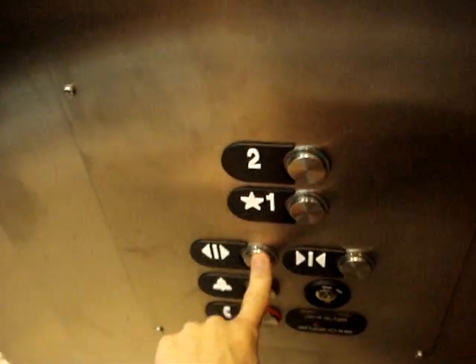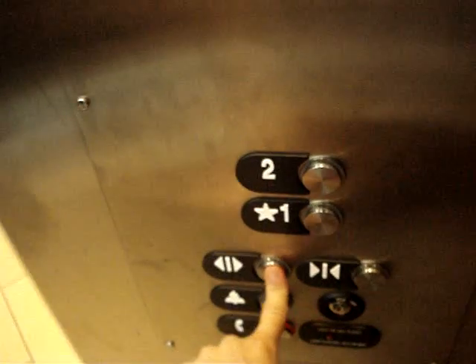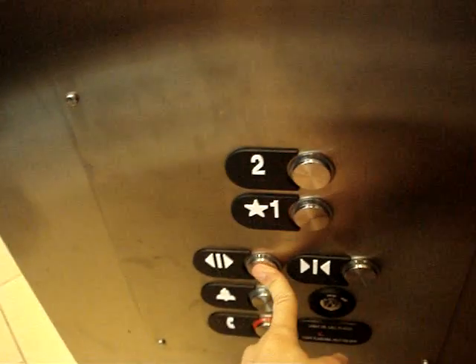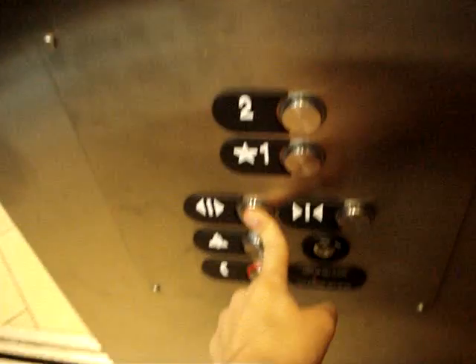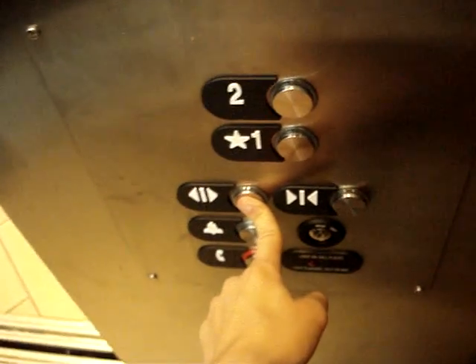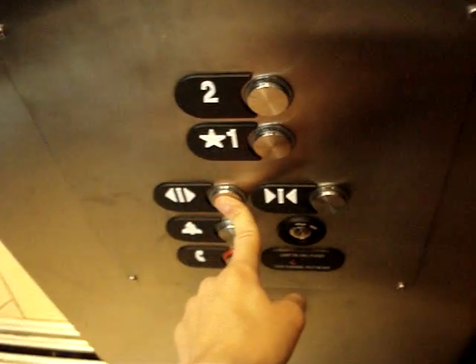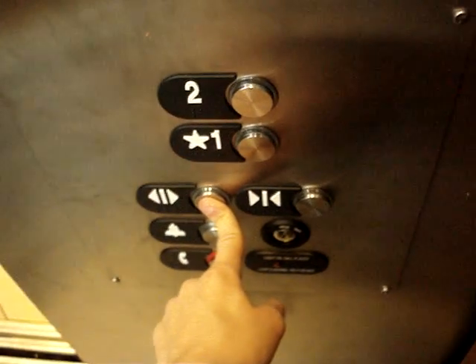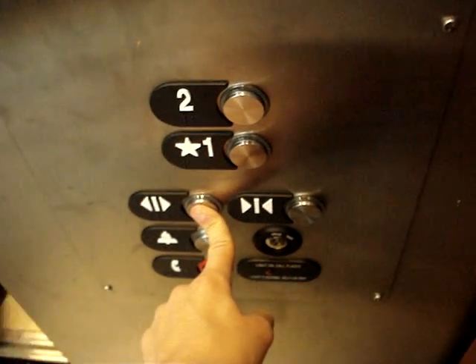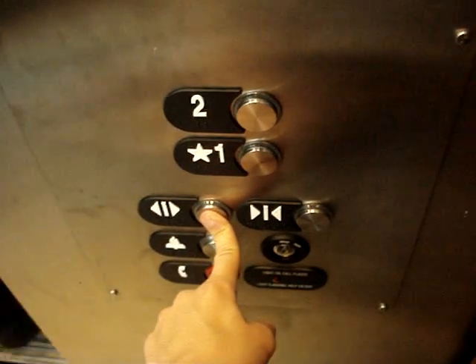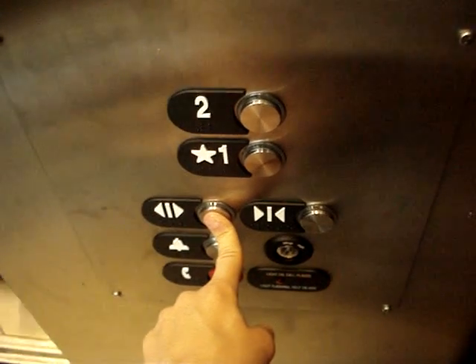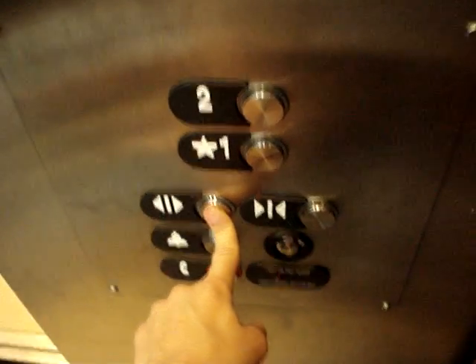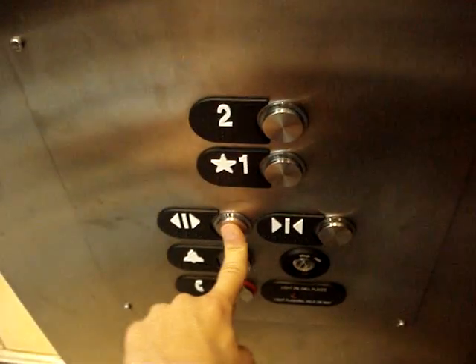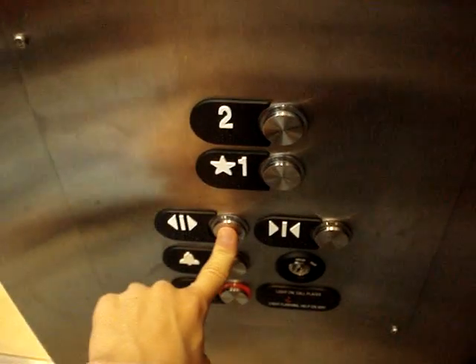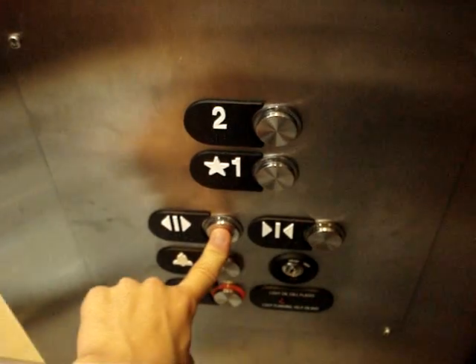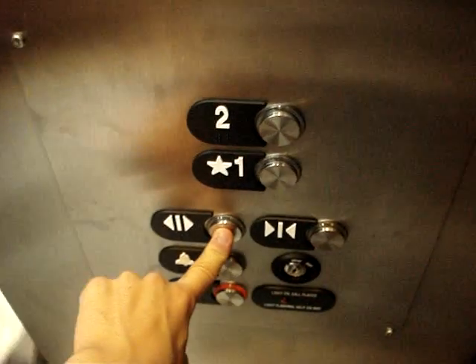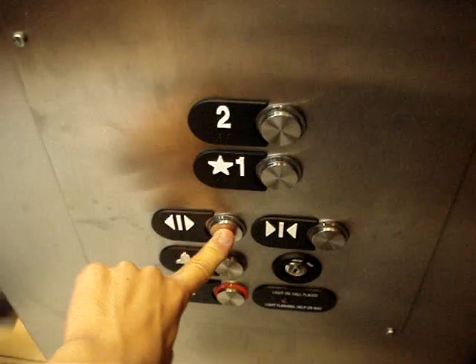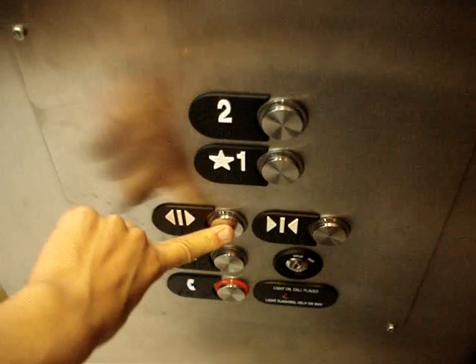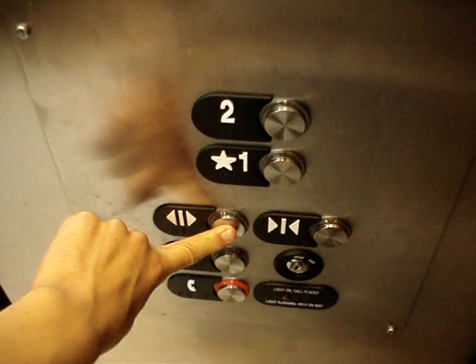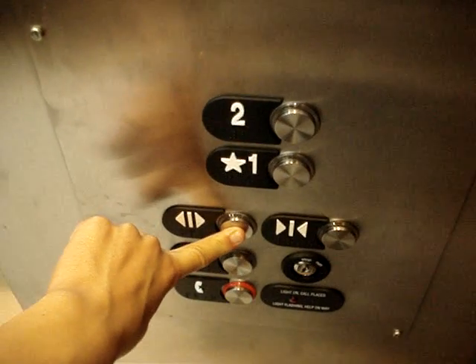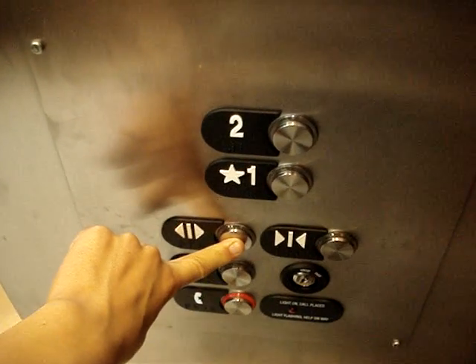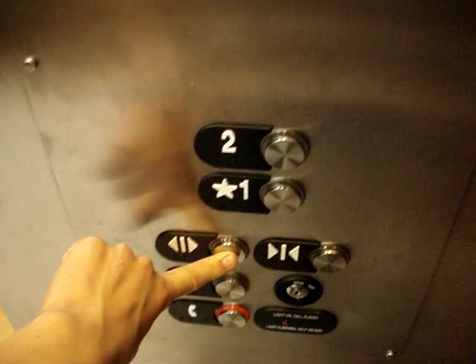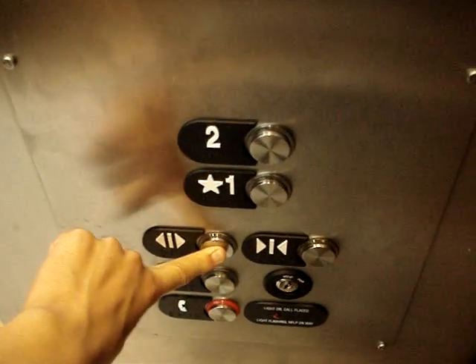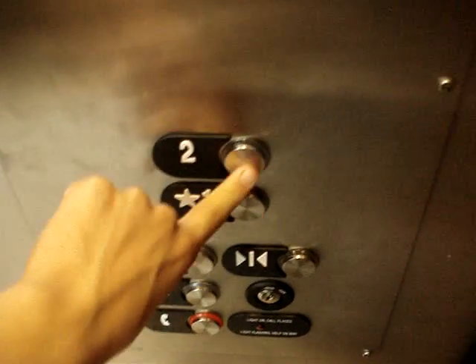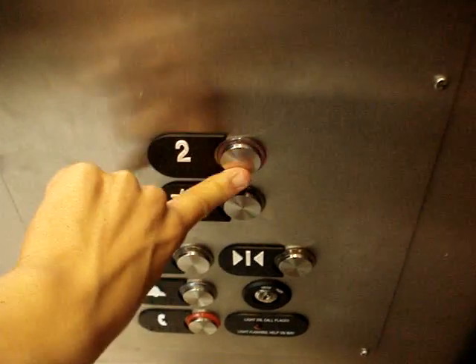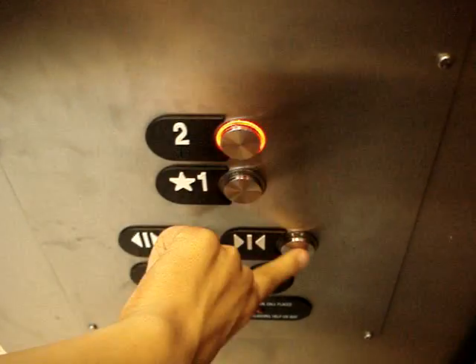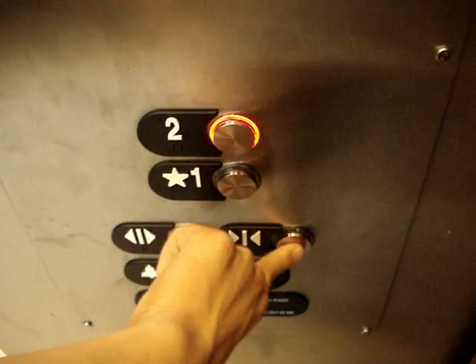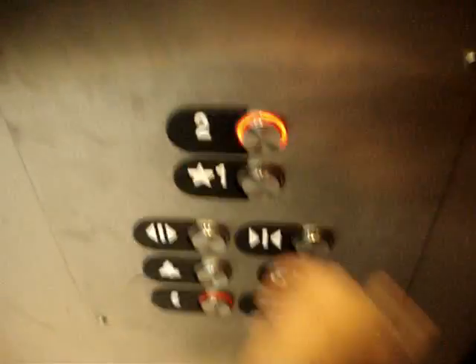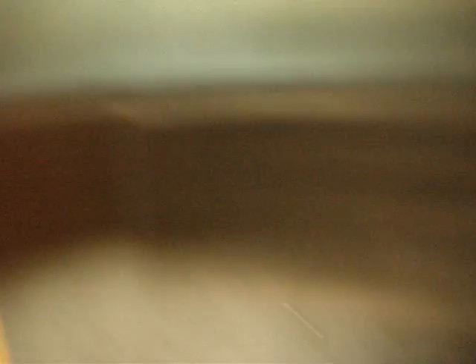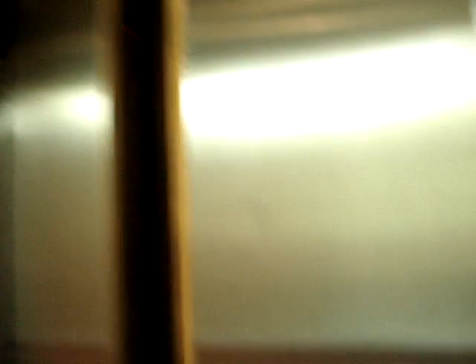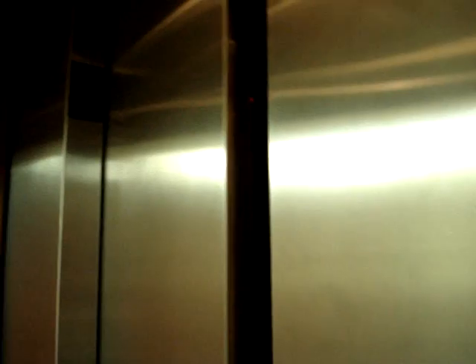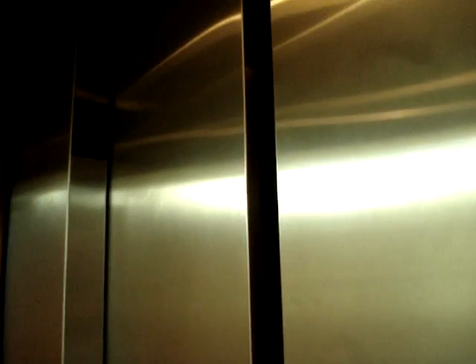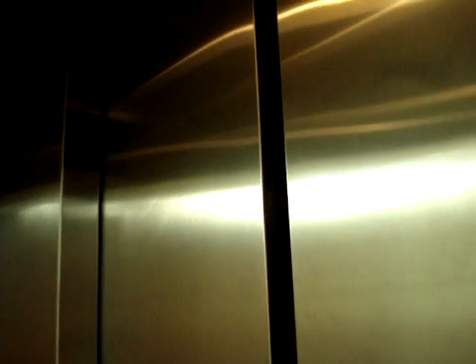Going up. I want to hear that really well. Let's see how this motor sounds when going up. All right, here we go.